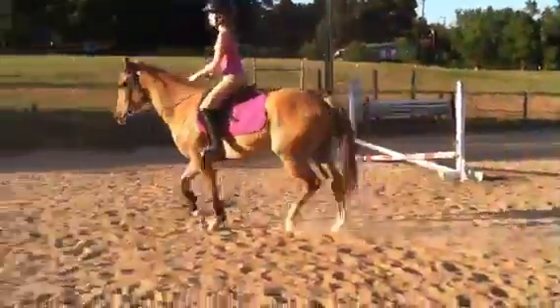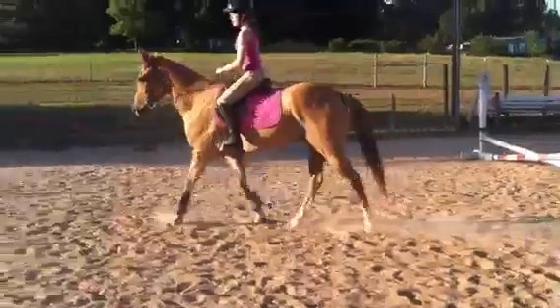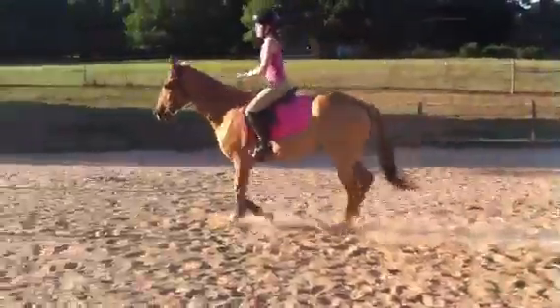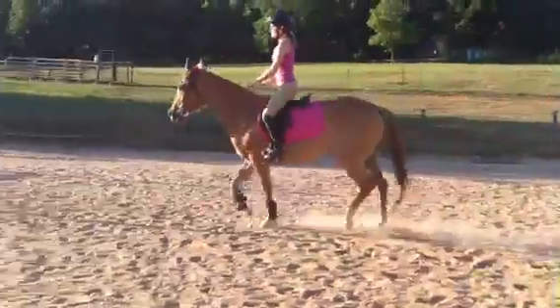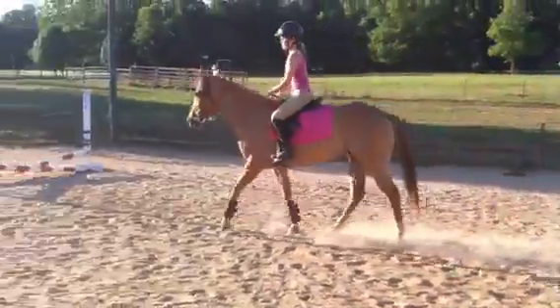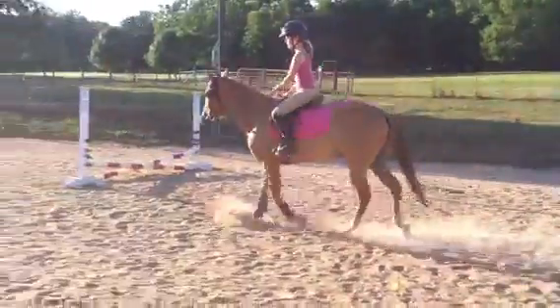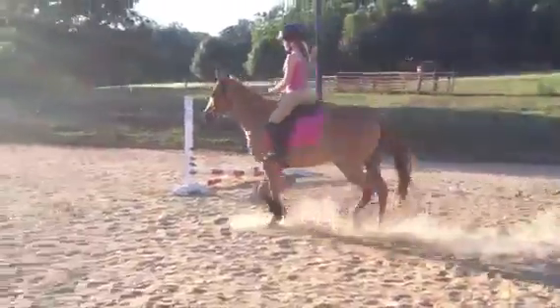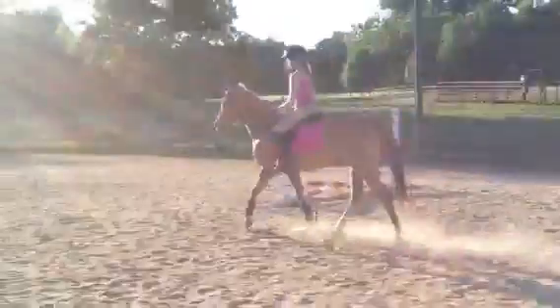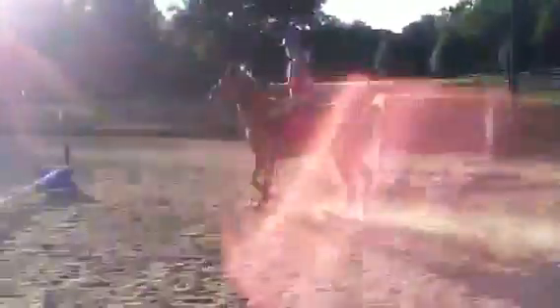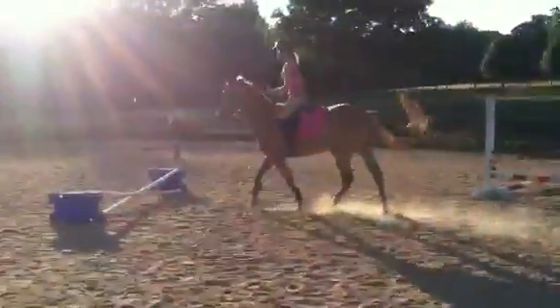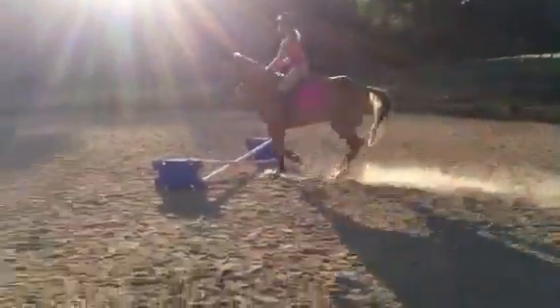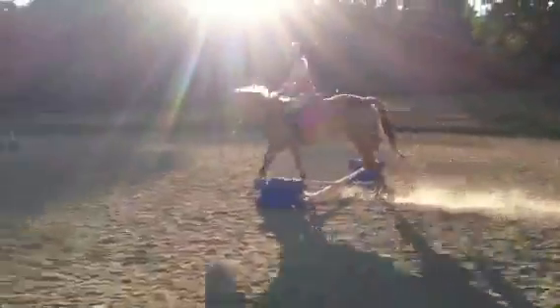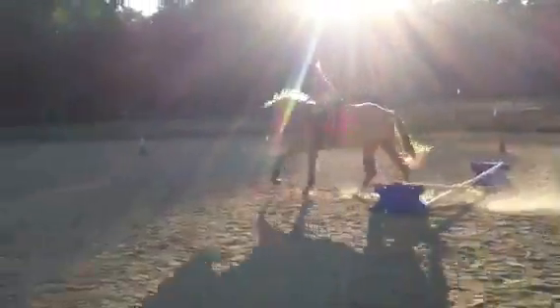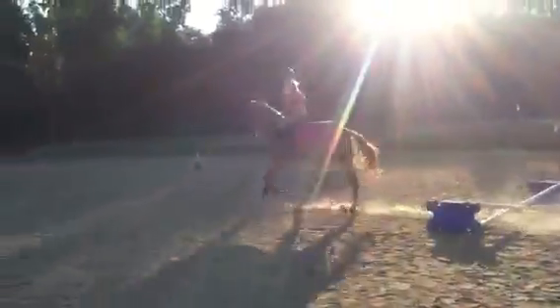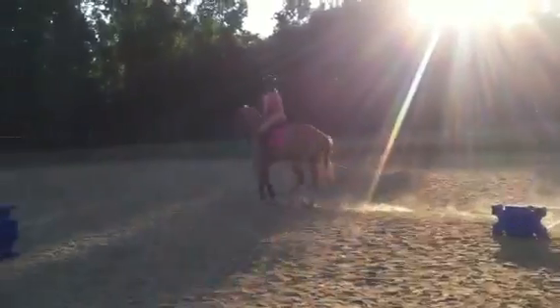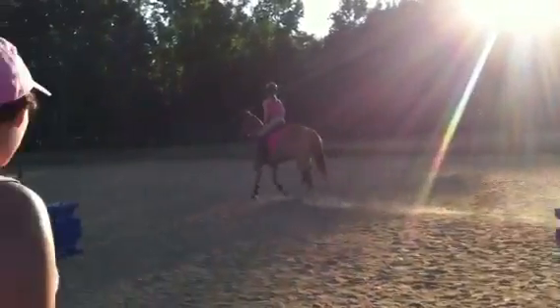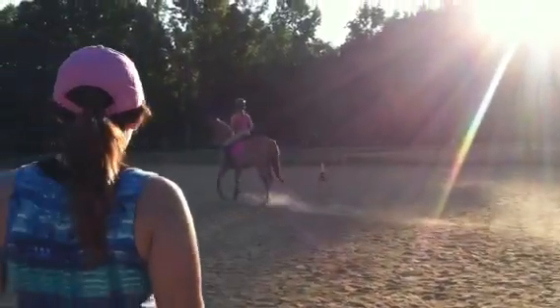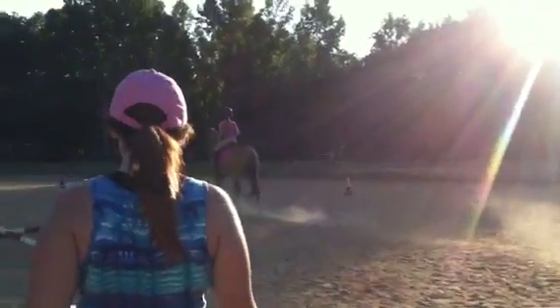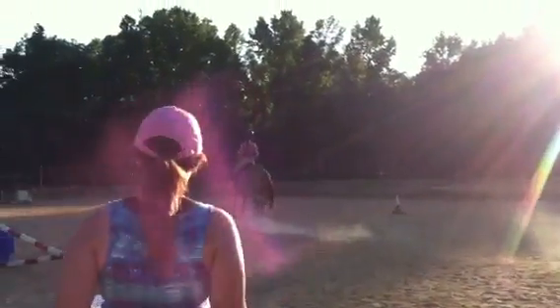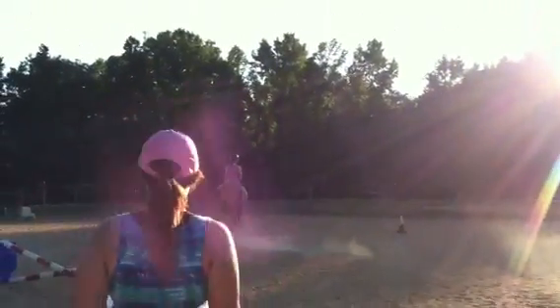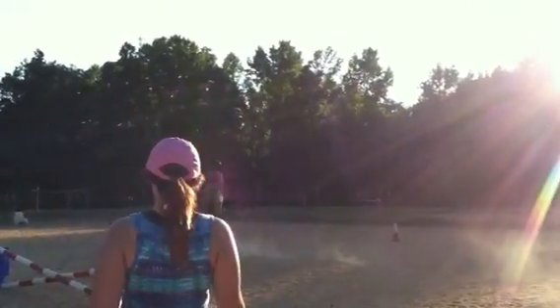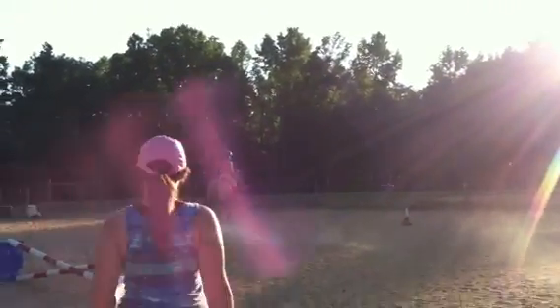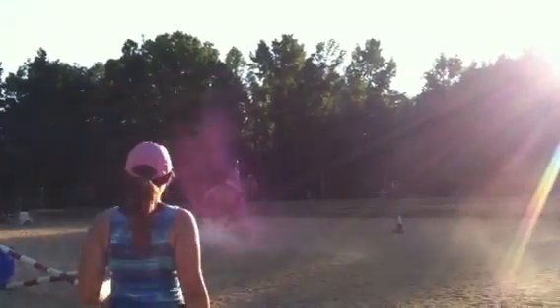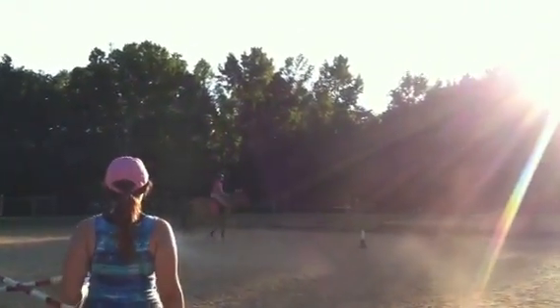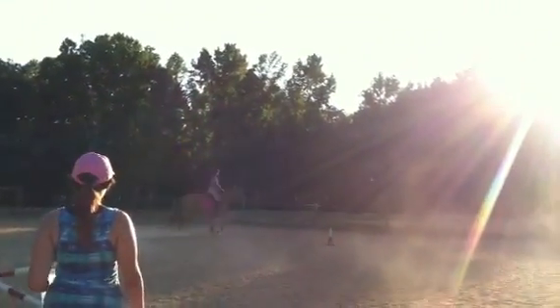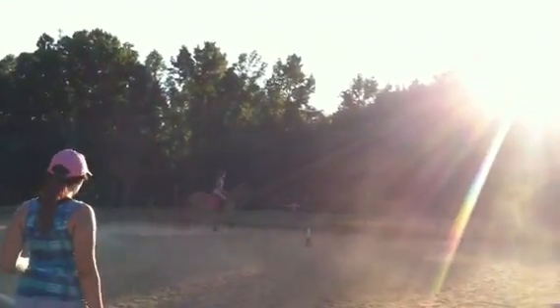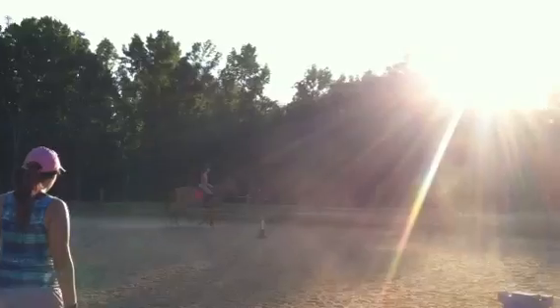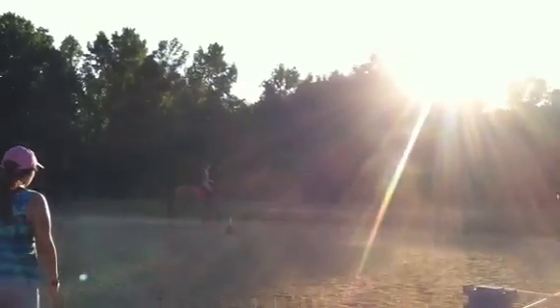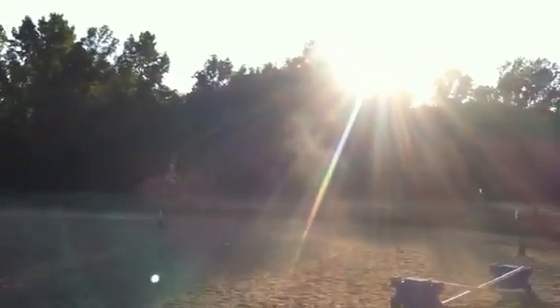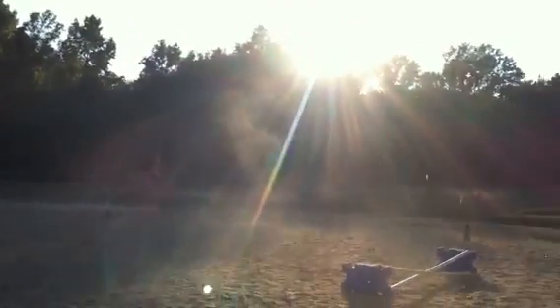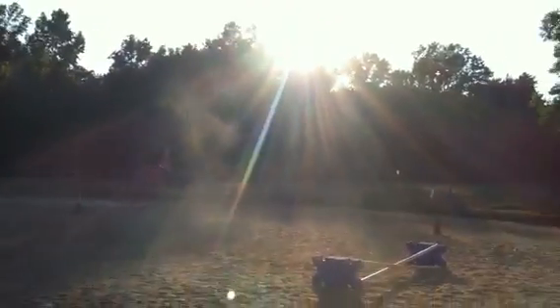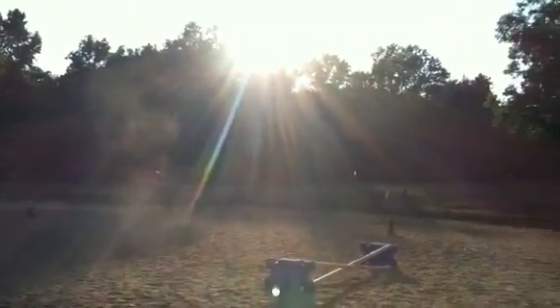Eyes up. Roll back. Get your body up. Nice easy turn — I like that.